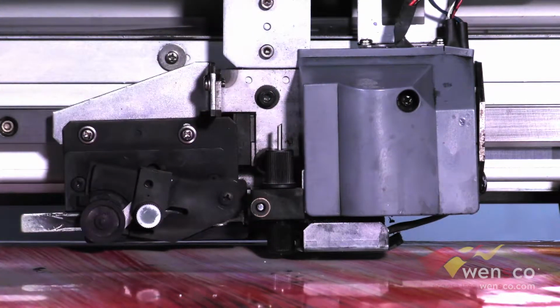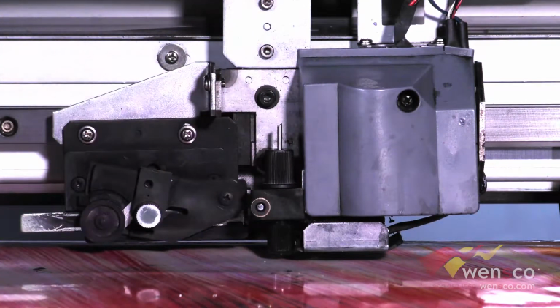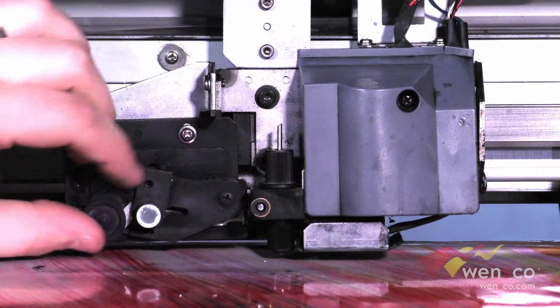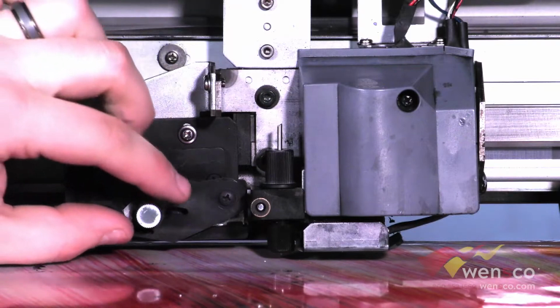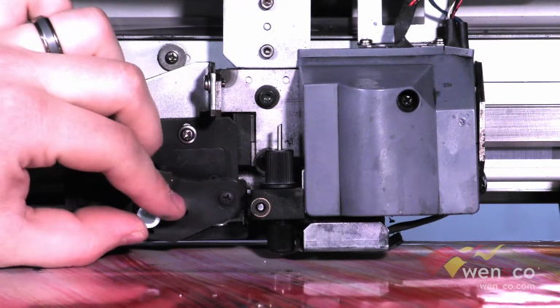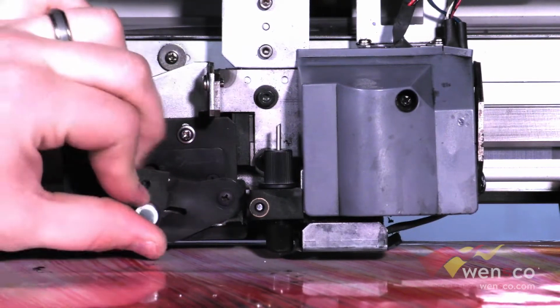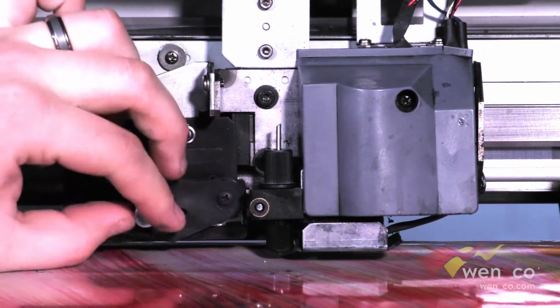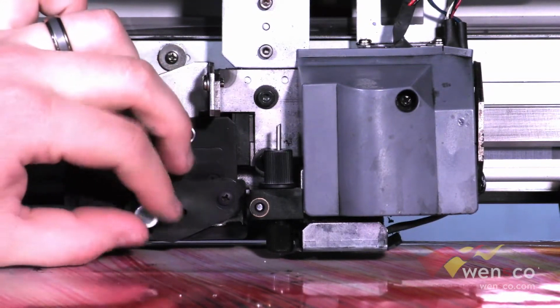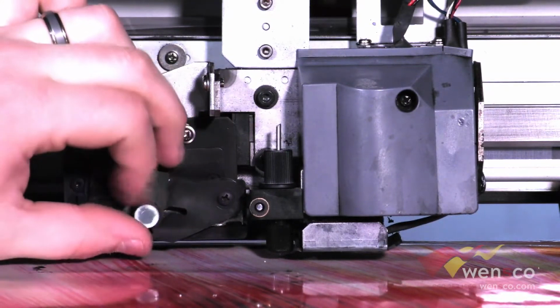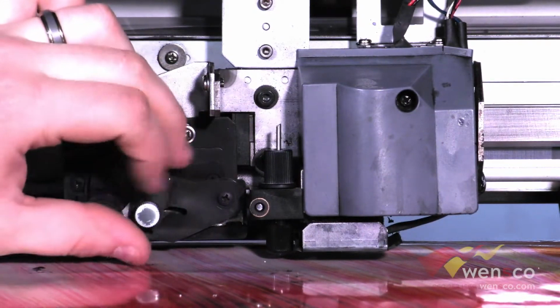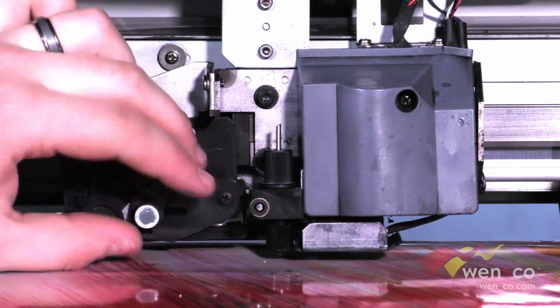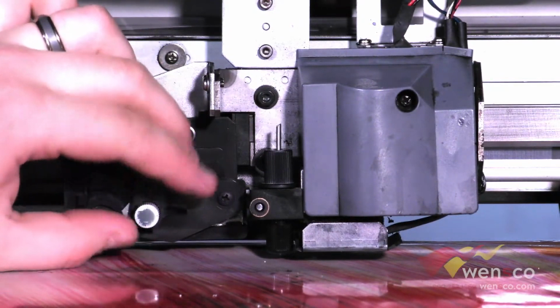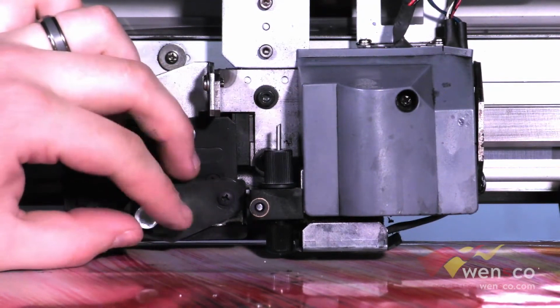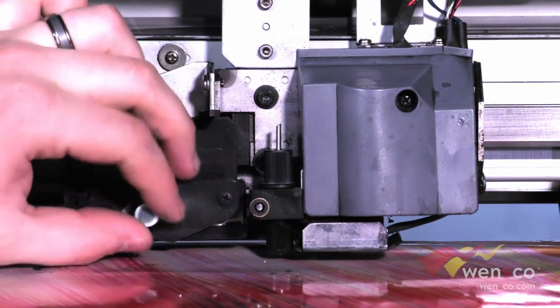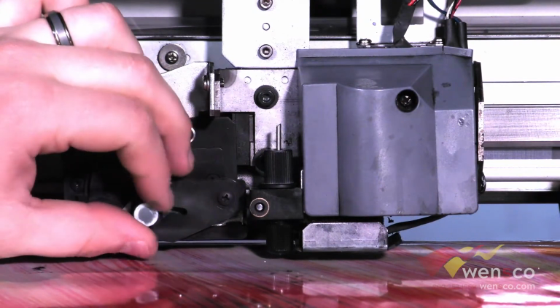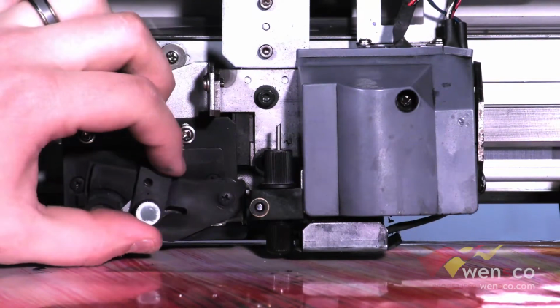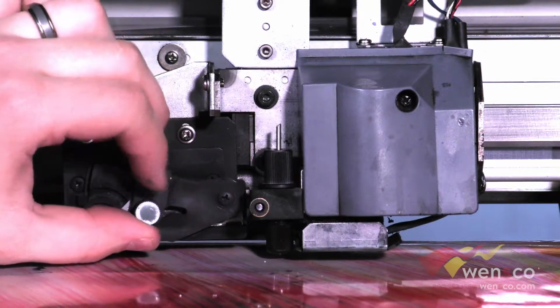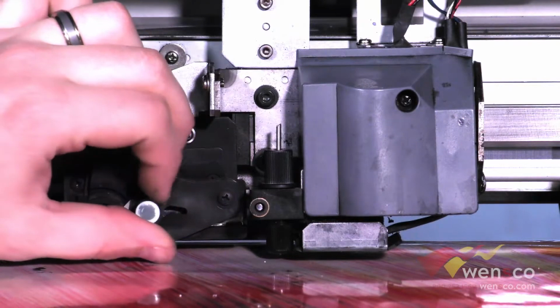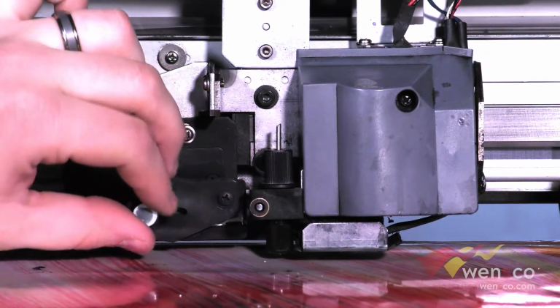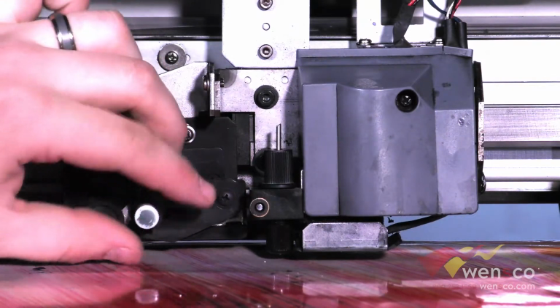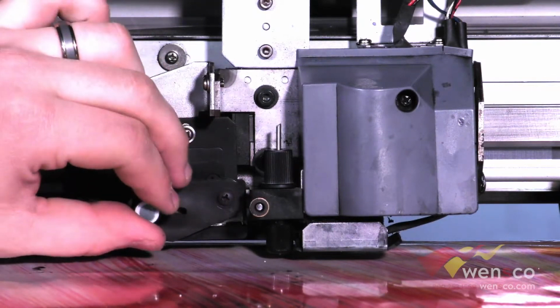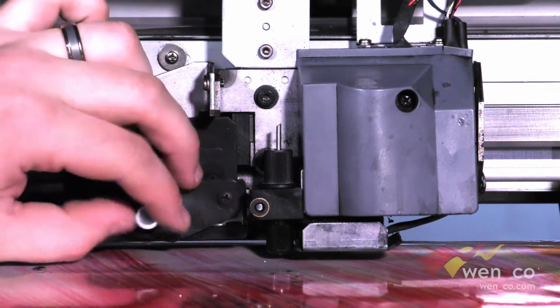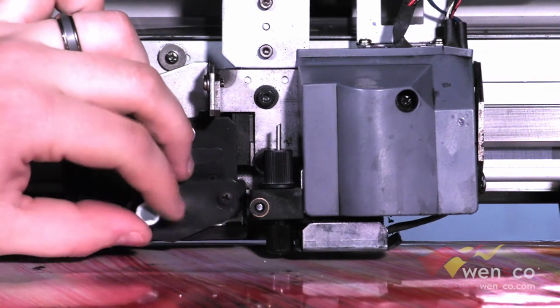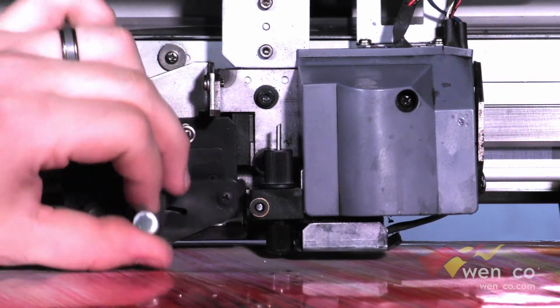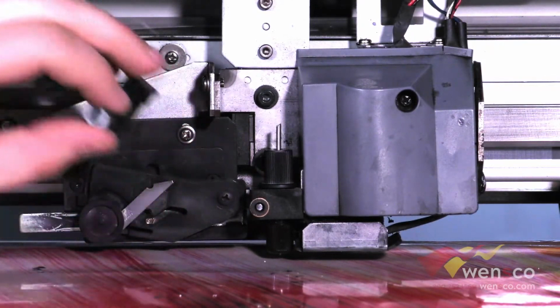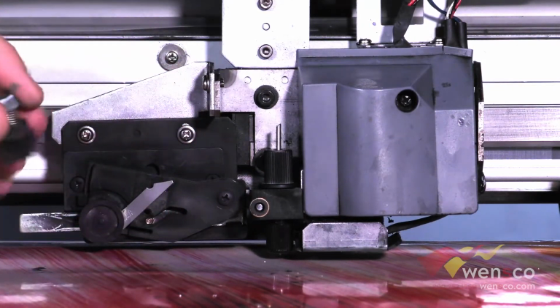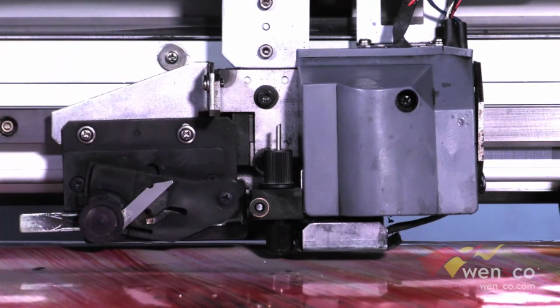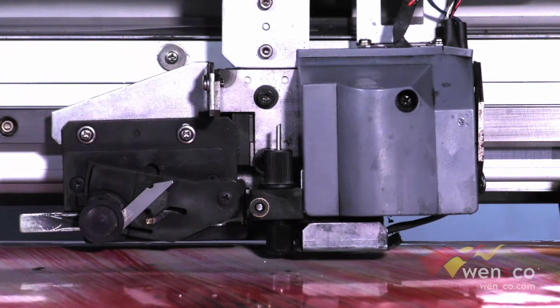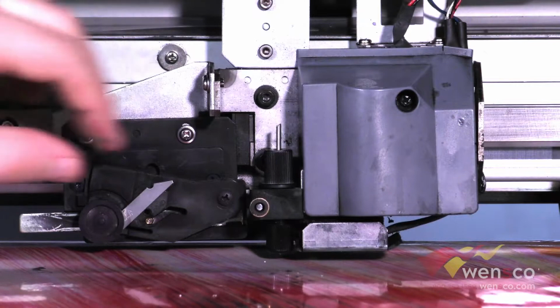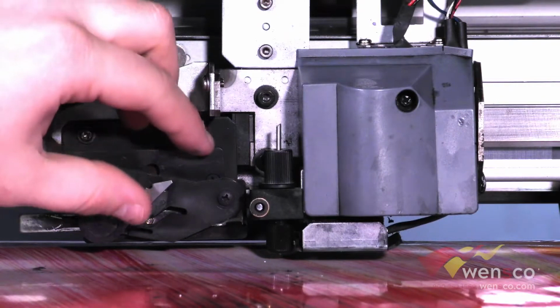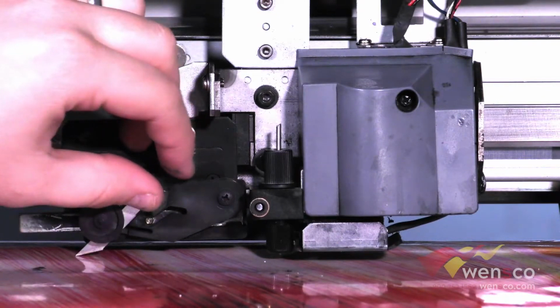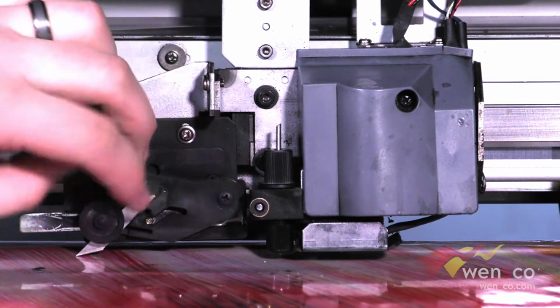For the sheet cut blade all you need to do is loosen this screw here. The whole unit should slide out including the sheet cut blade. Sometimes the sheet cut blade will get left behind and you will have to pull that out on its own.